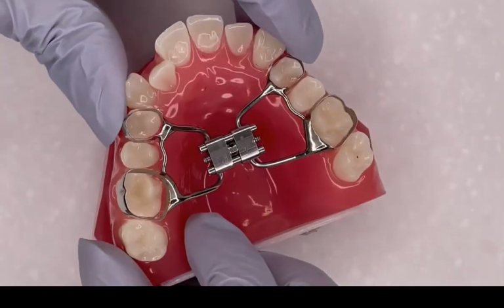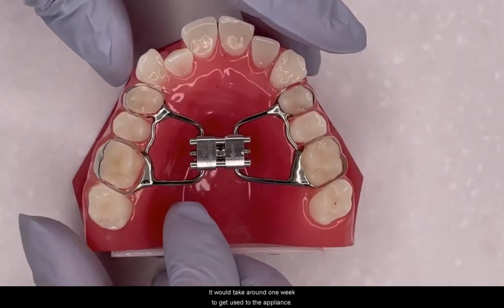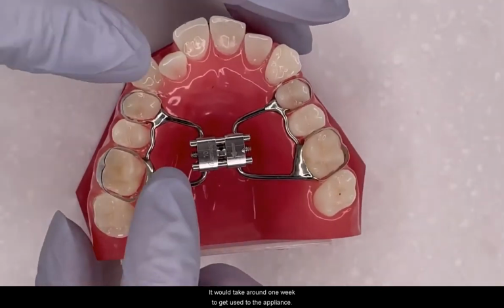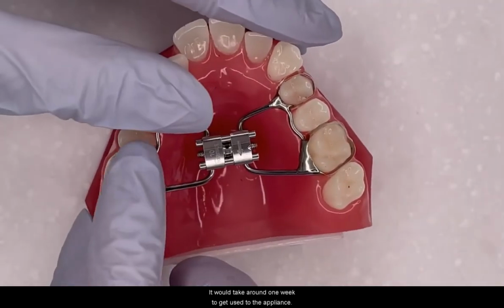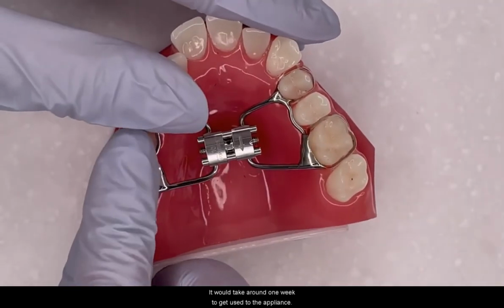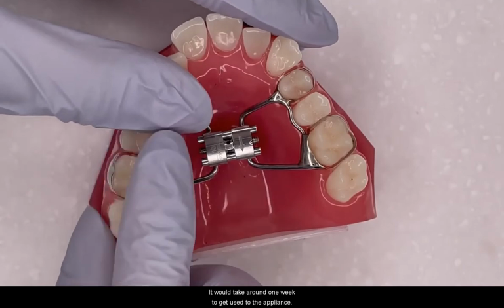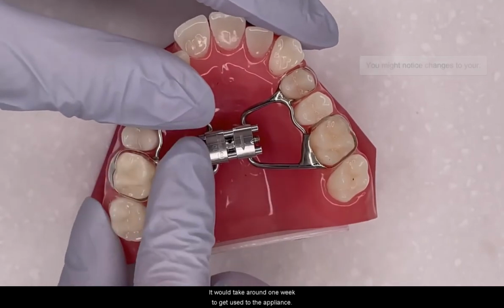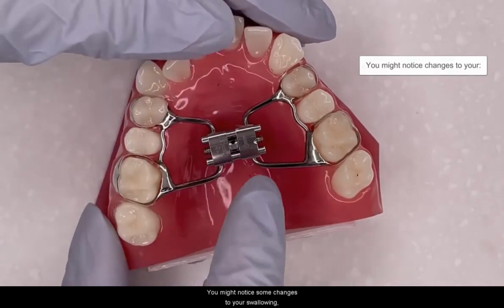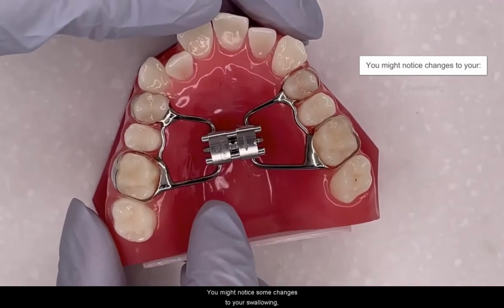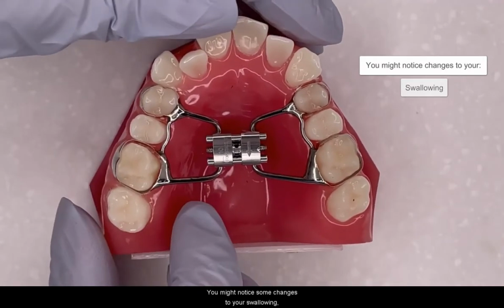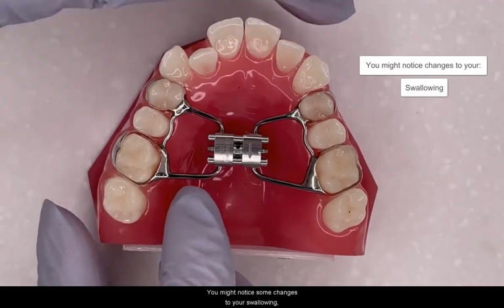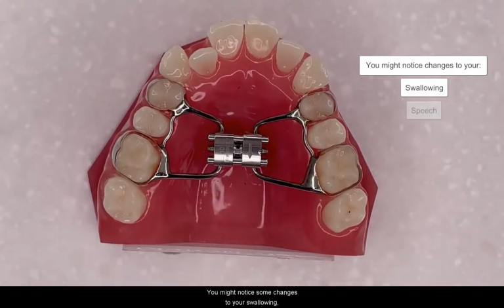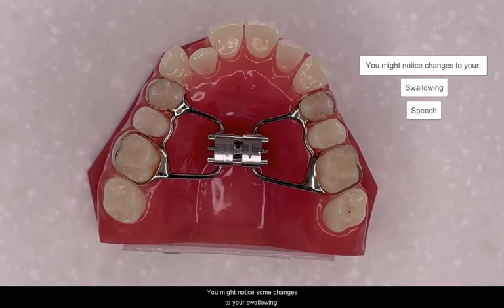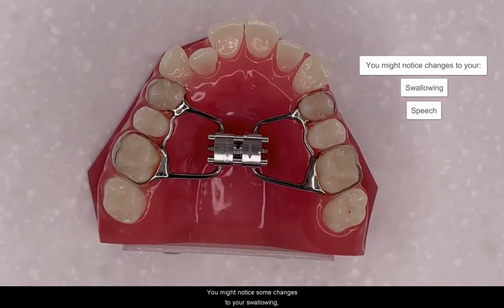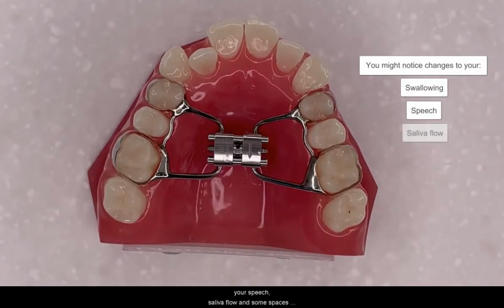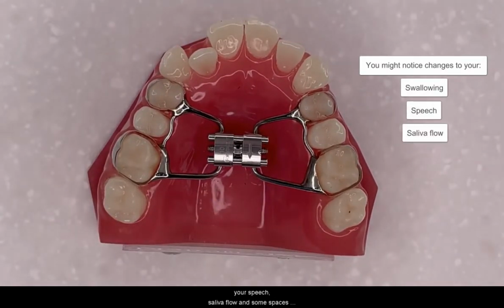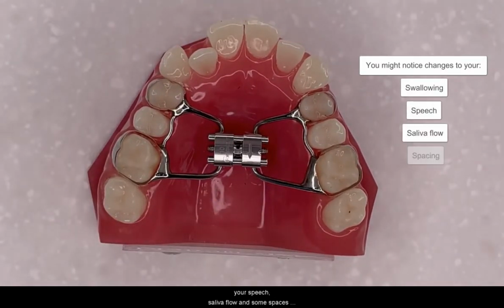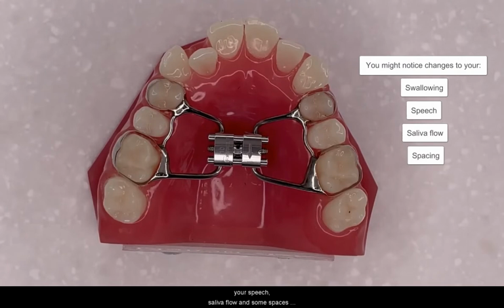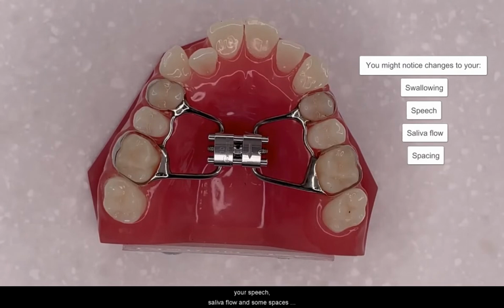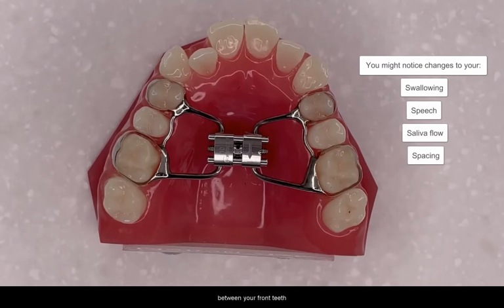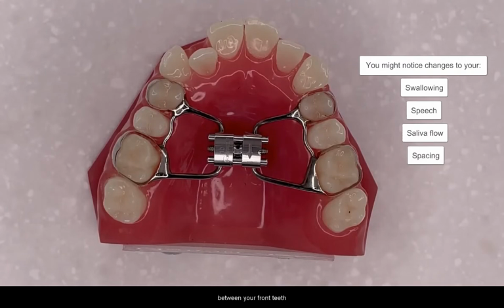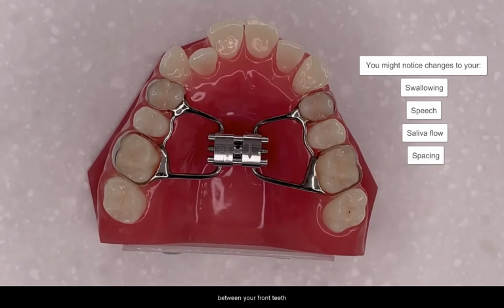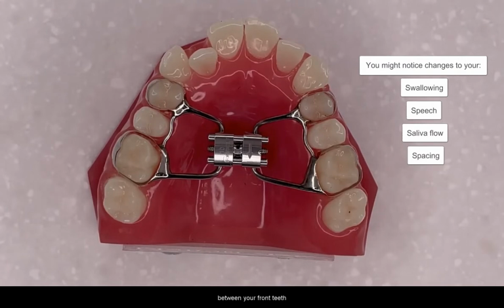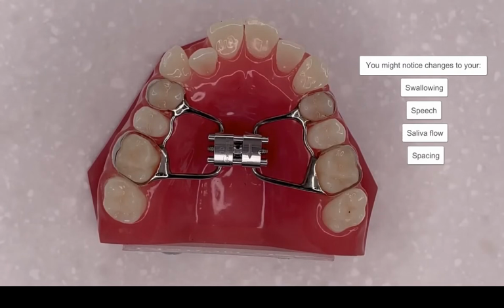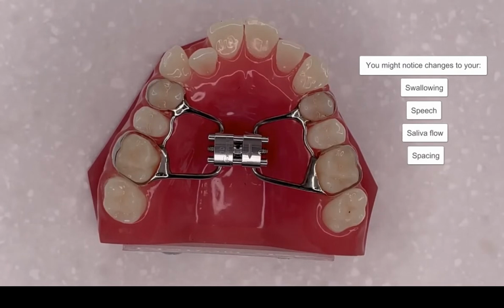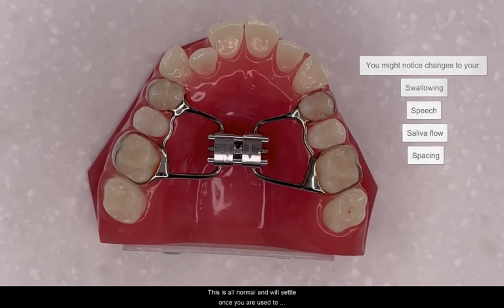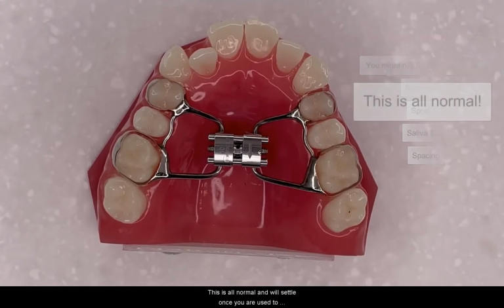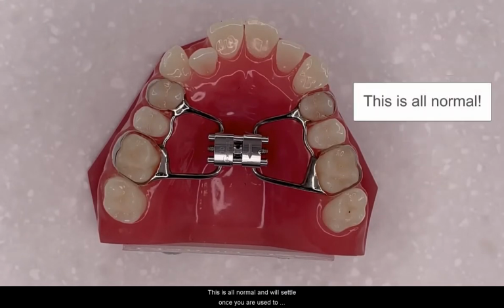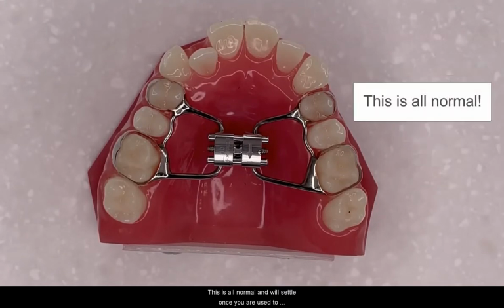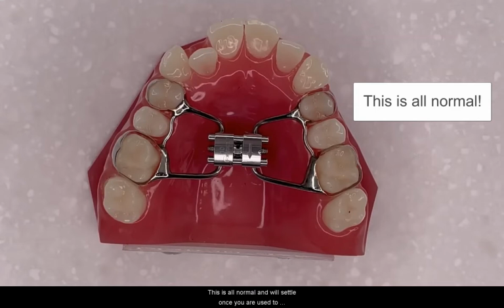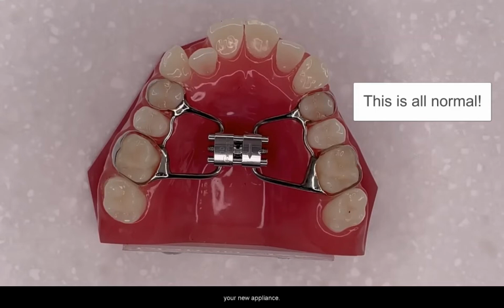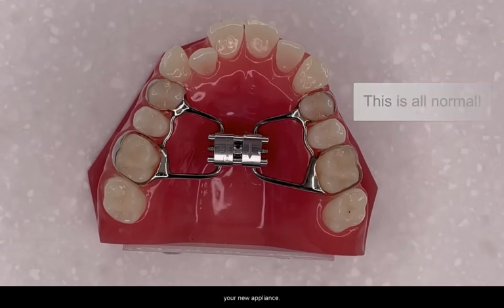It will take around one week to get used to the appliance. You might notice some changes to your swallowing, your speech, your saliva flow, and some spaces between your front teeth. This is all normal and will settle once you are used to your new appliance.